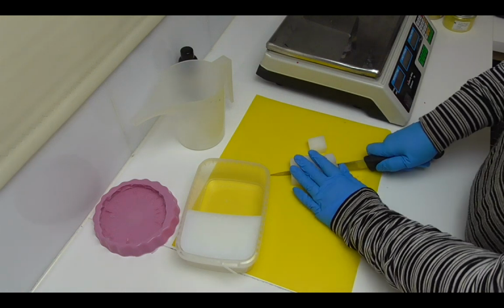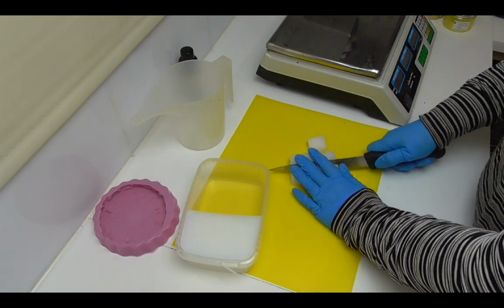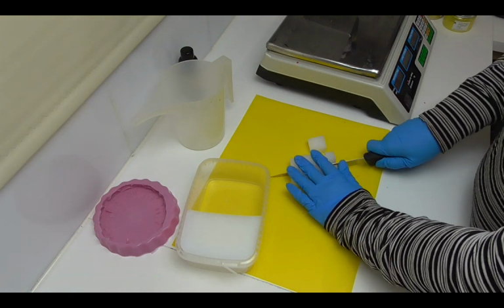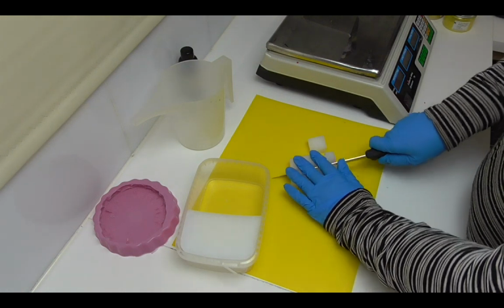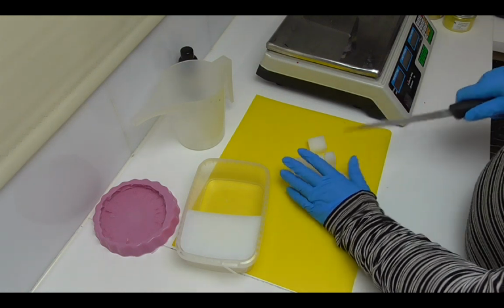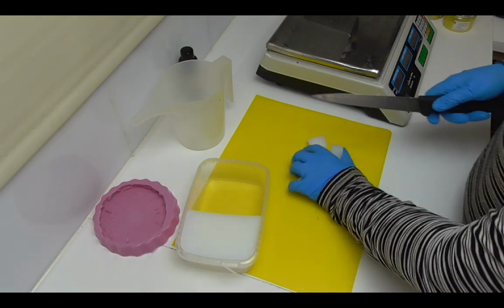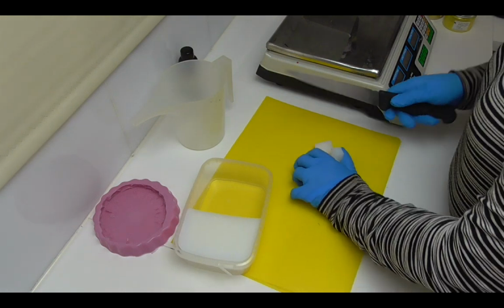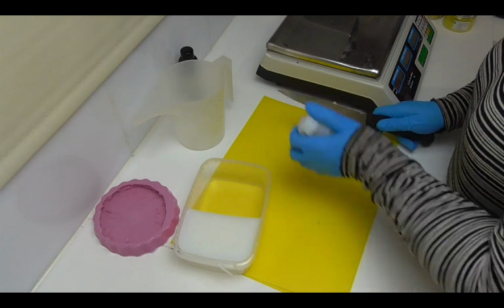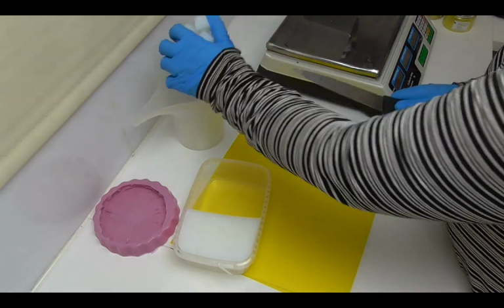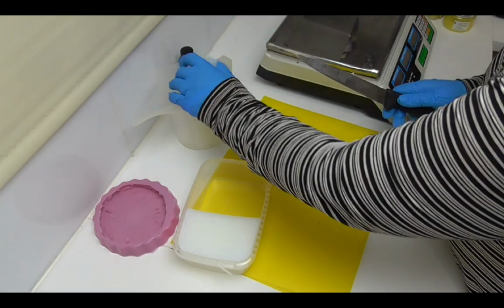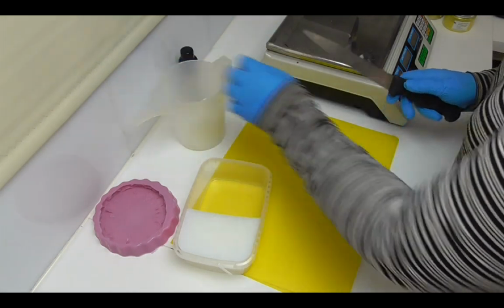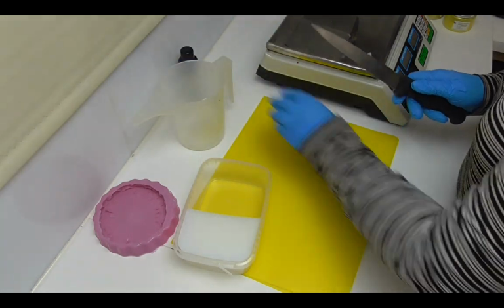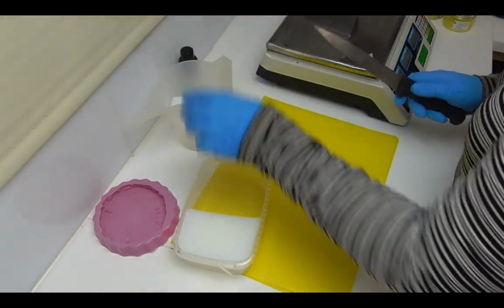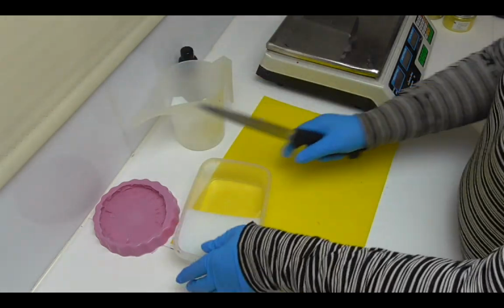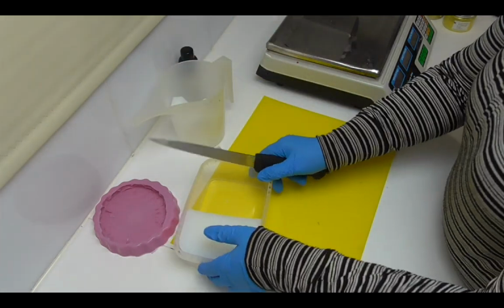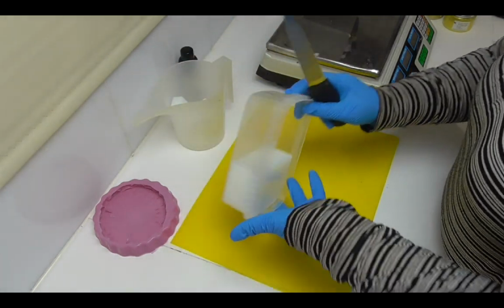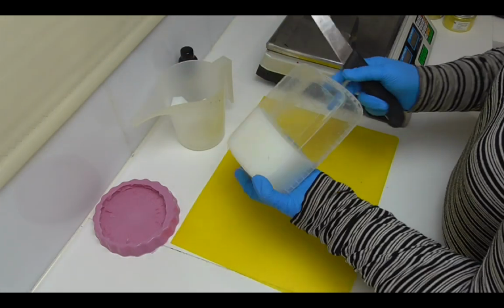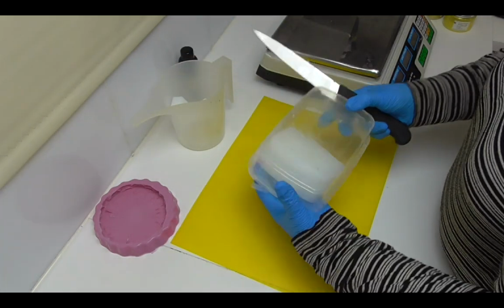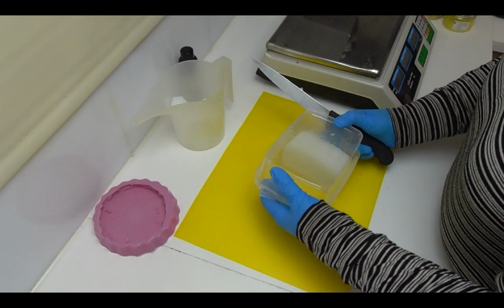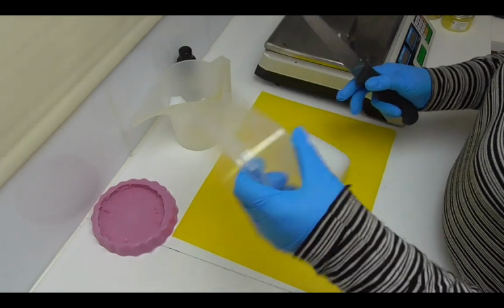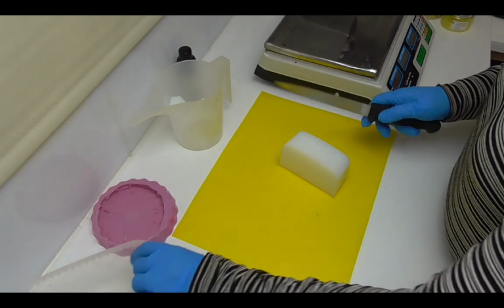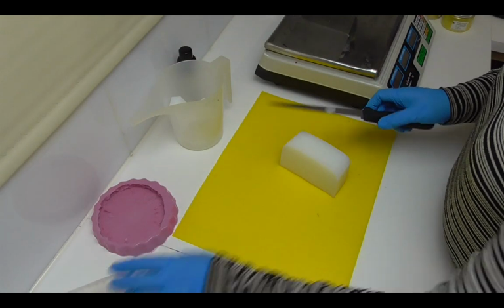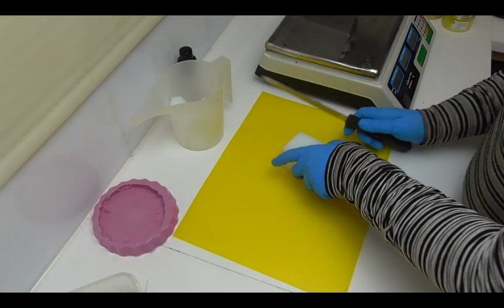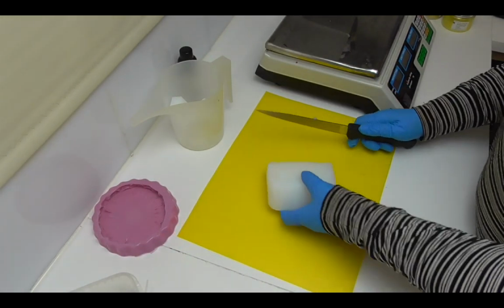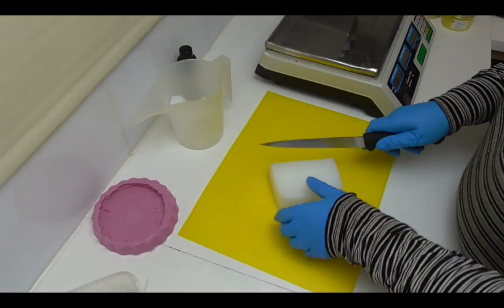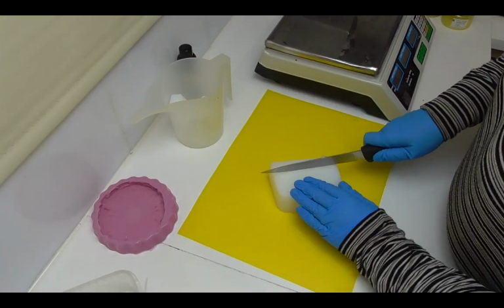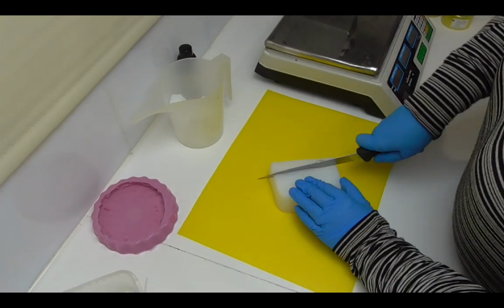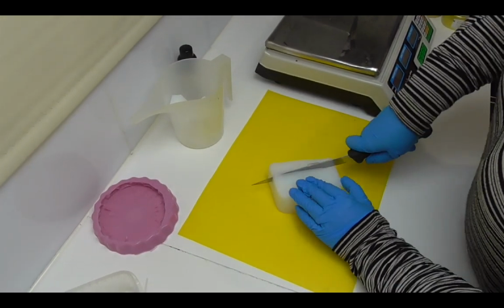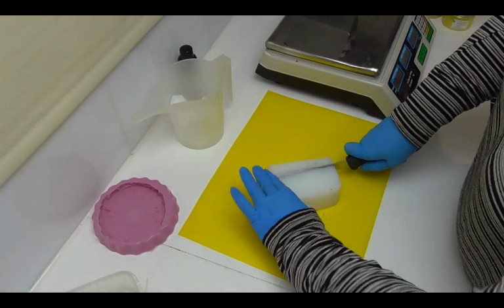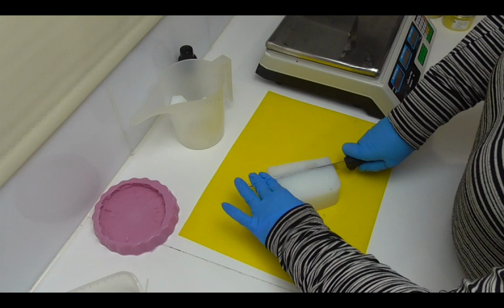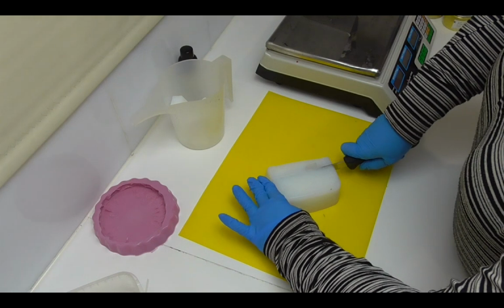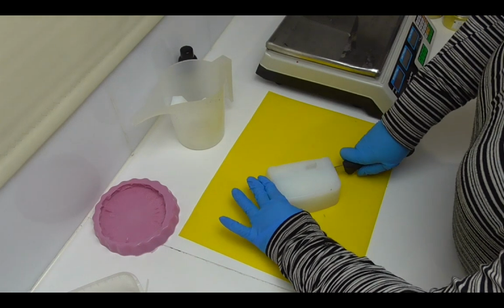You don't want to overheat it — I have done that before and it truly smells when you overheat it, and then it also means you can't really use that bit of soap either. So I'm going to get this cut up and then I'll be back in just a moment.